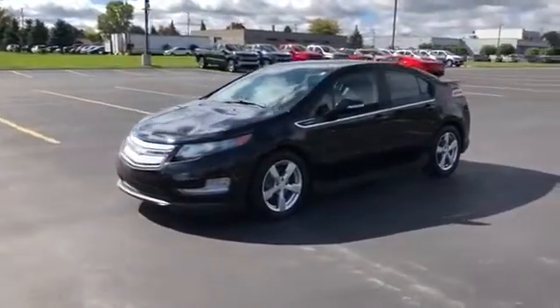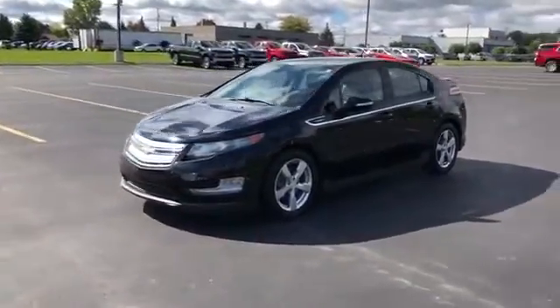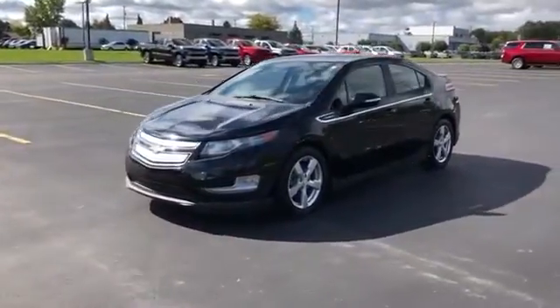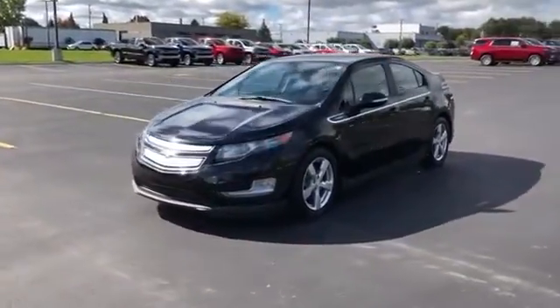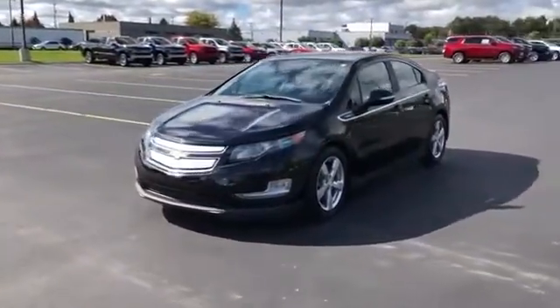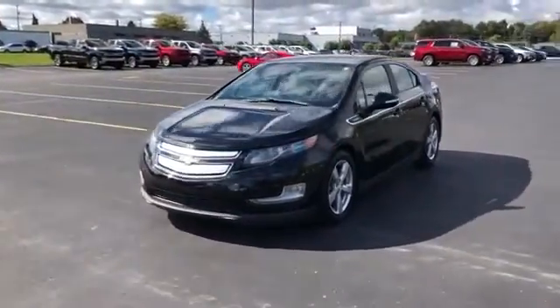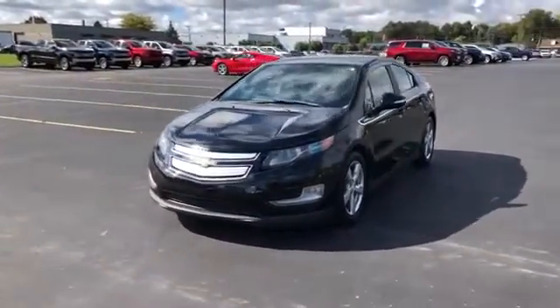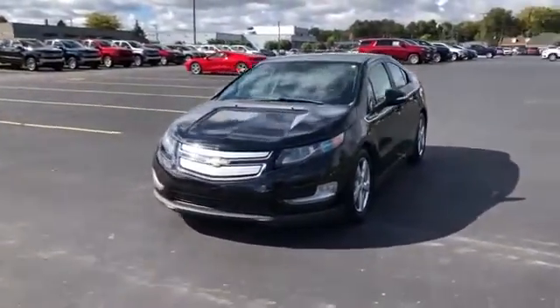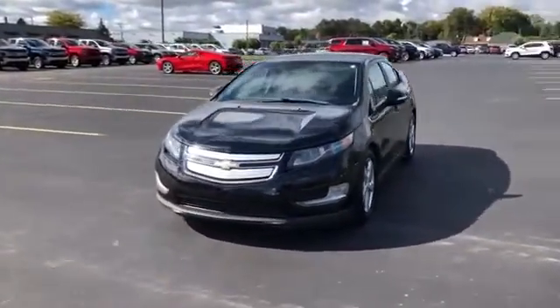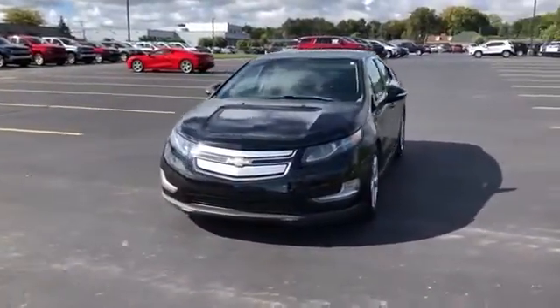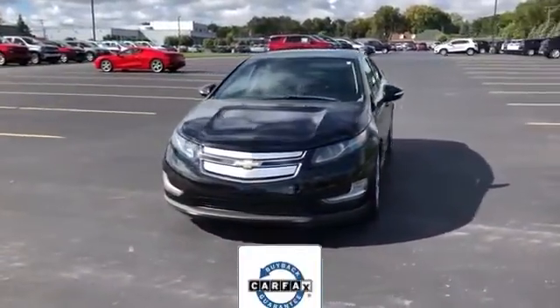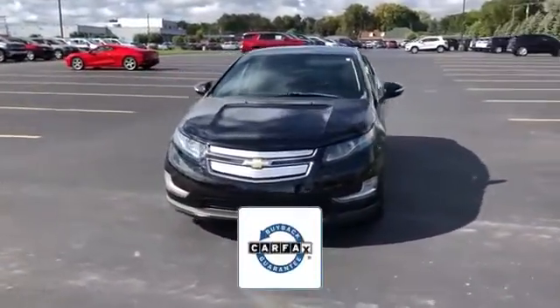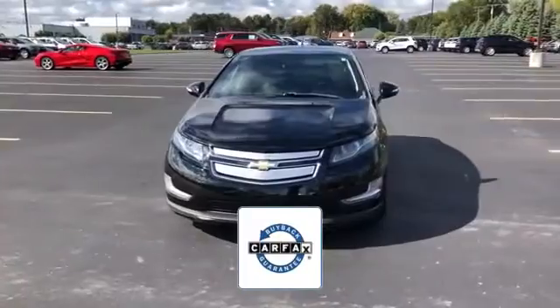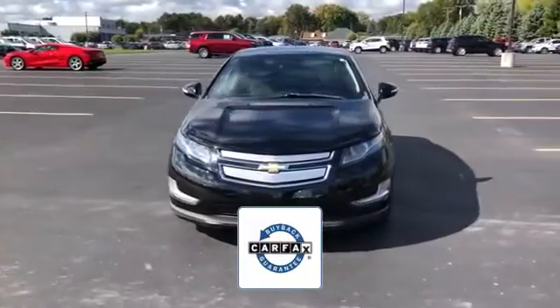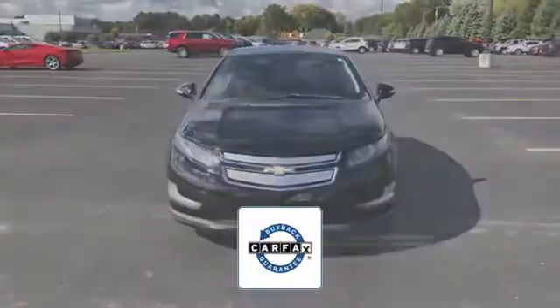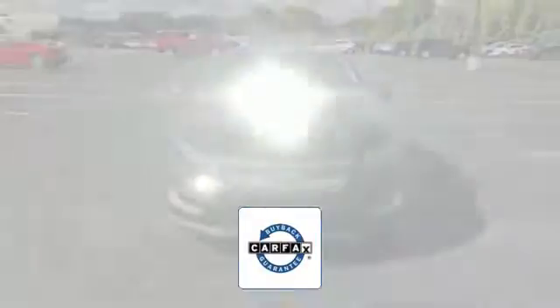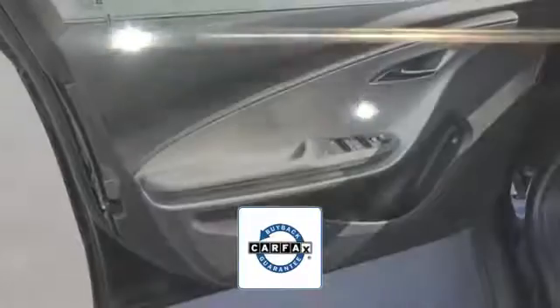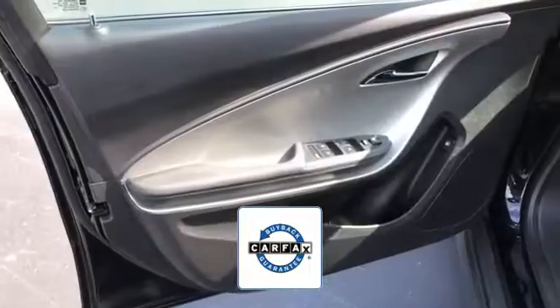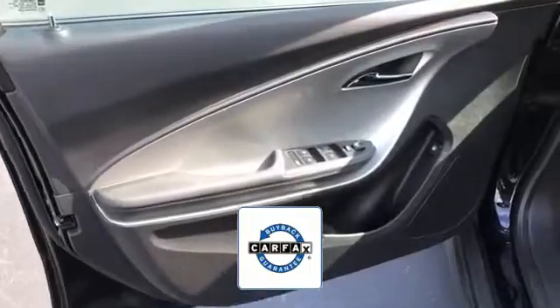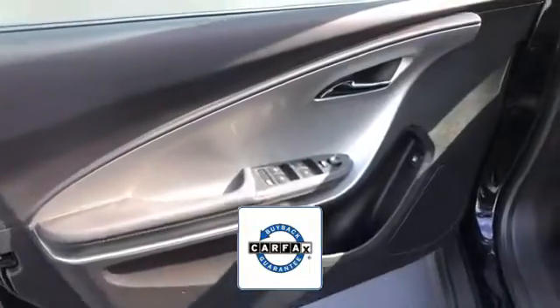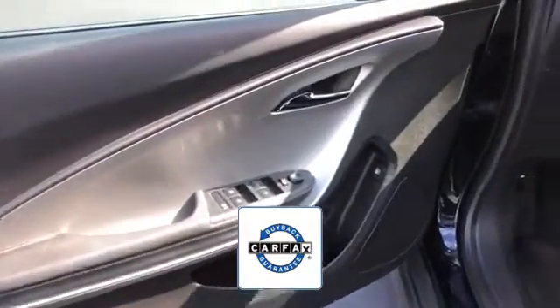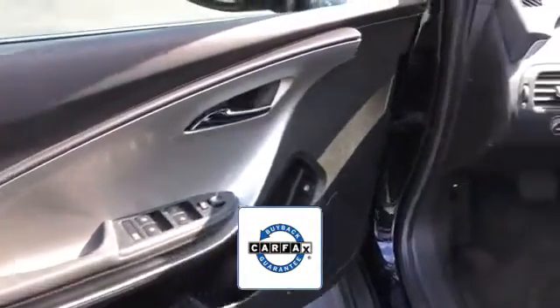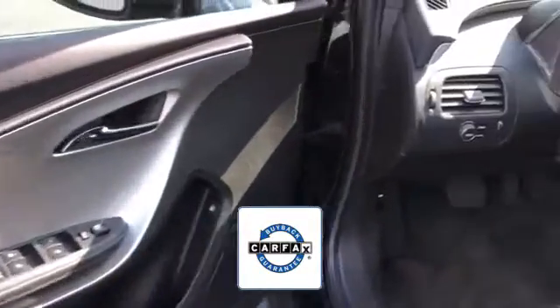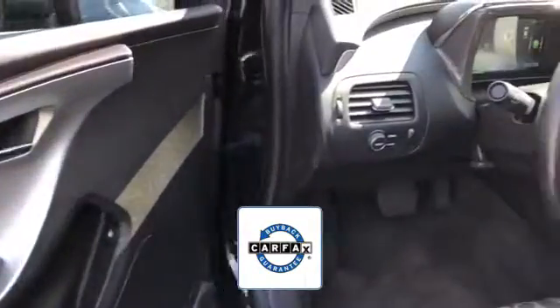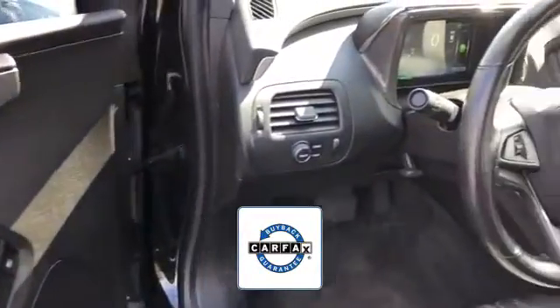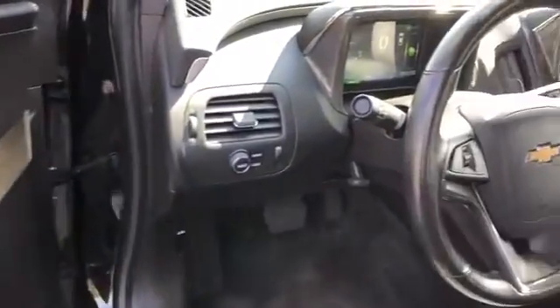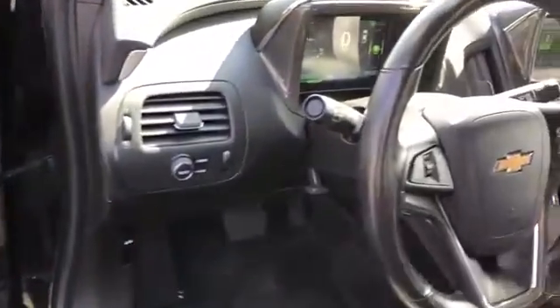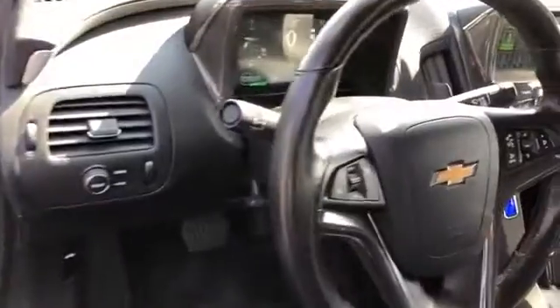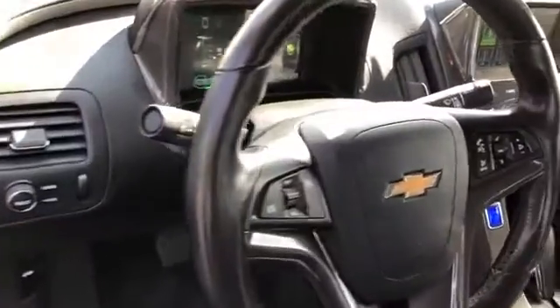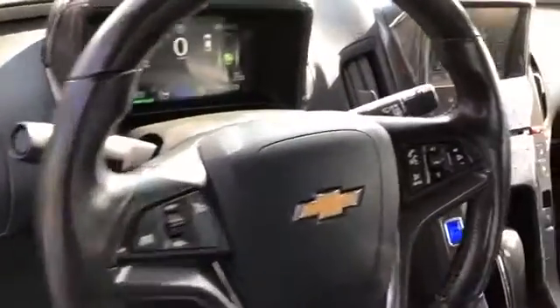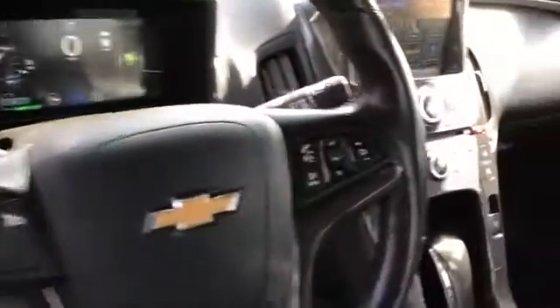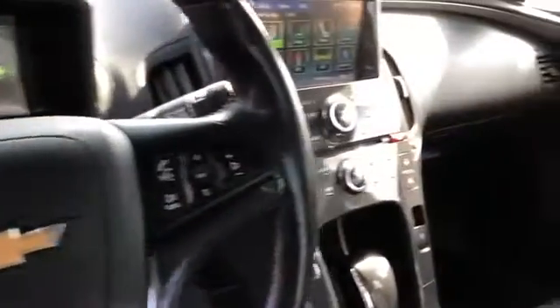Engine immobilizer, automatic headlights. There is no need to worry about a lemon since this vehicle comes with a Carfax buyback guarantee. With an affordable price, why wait any longer?